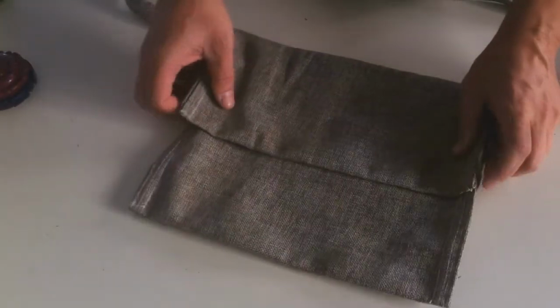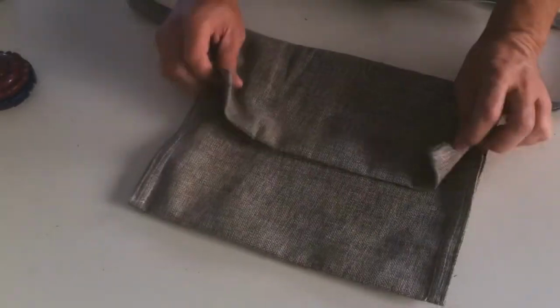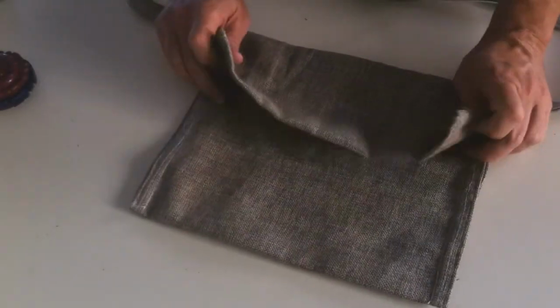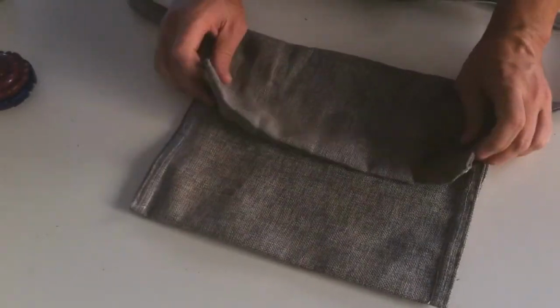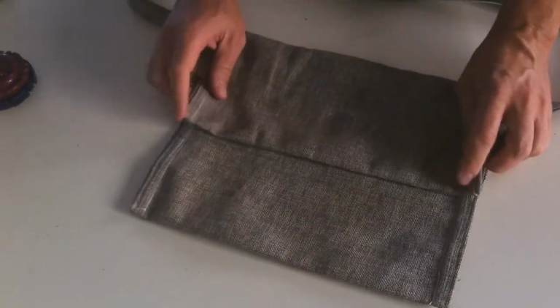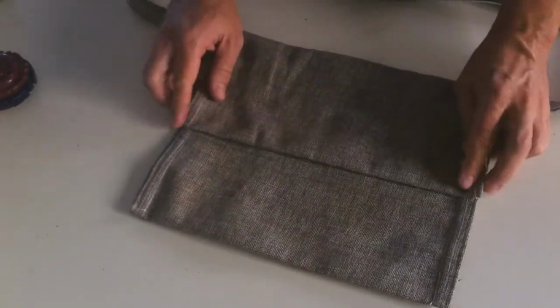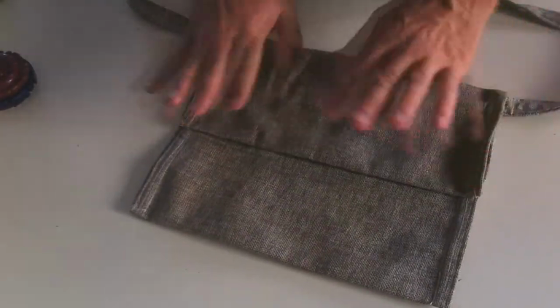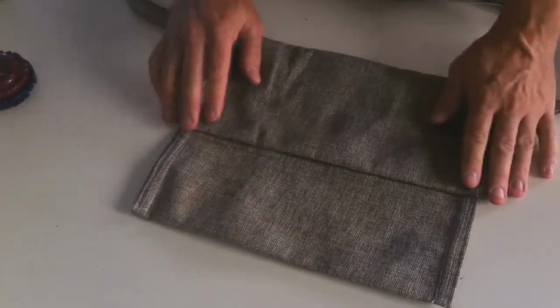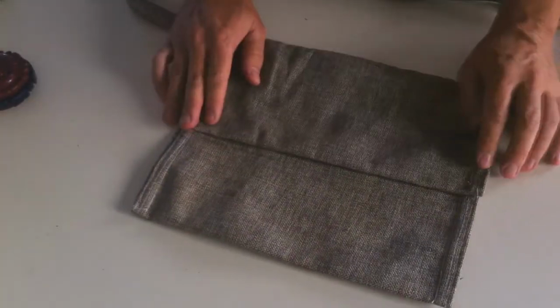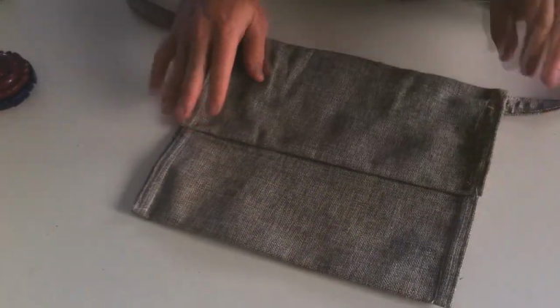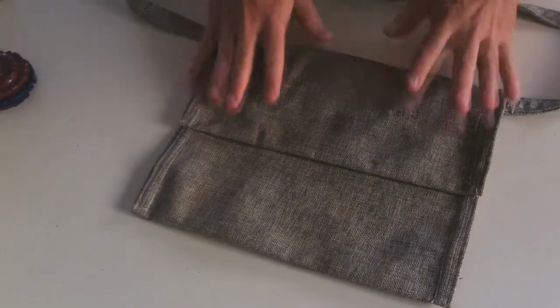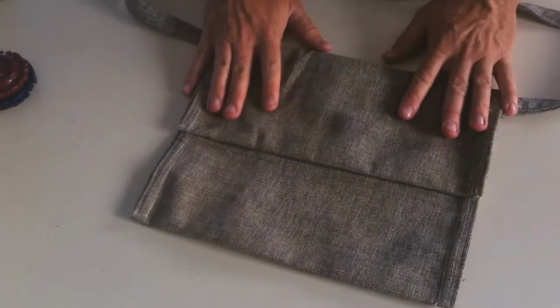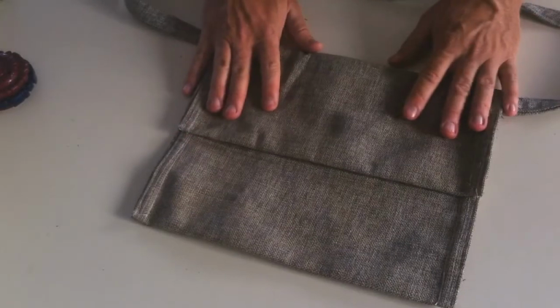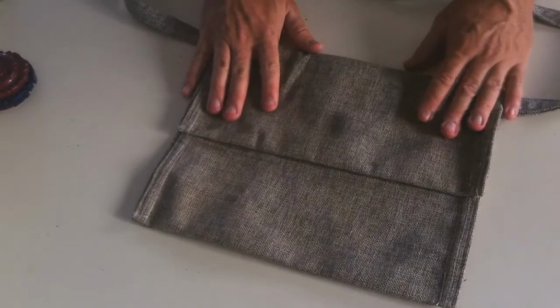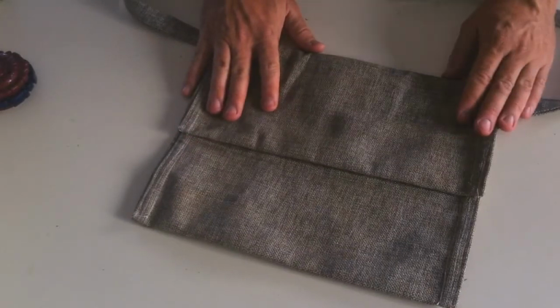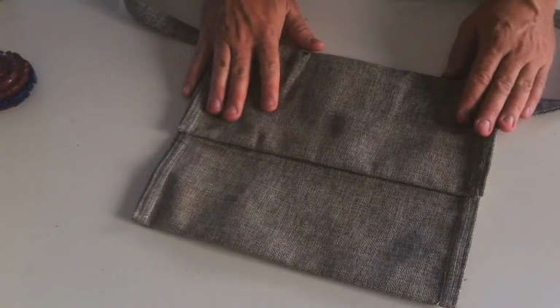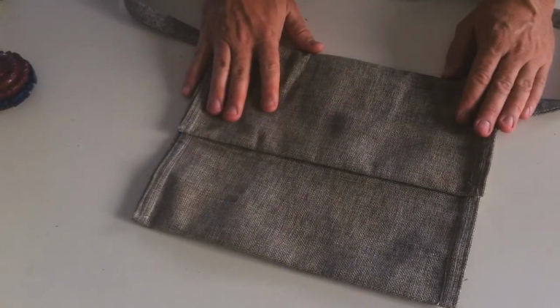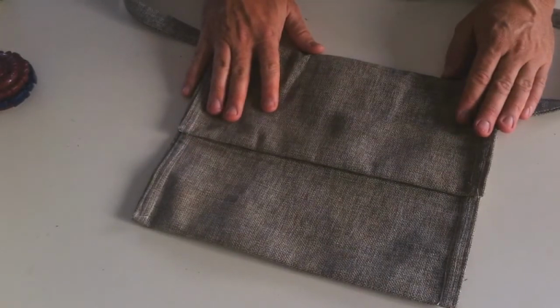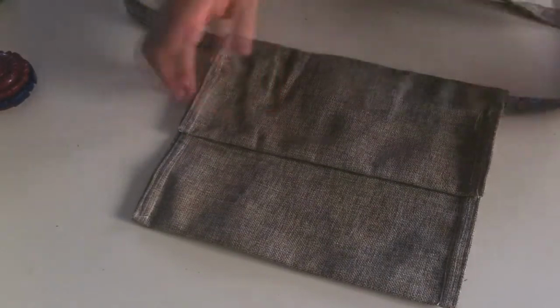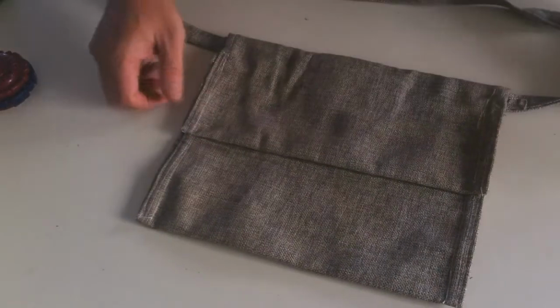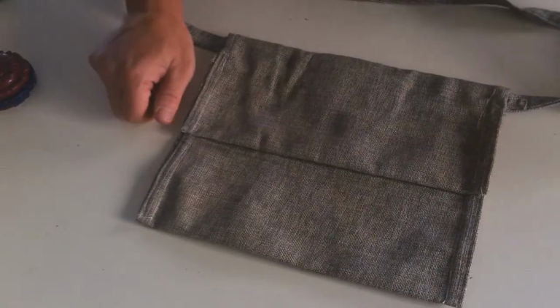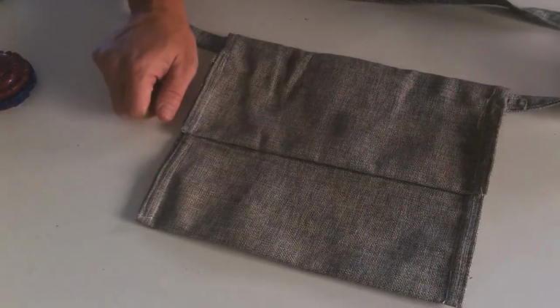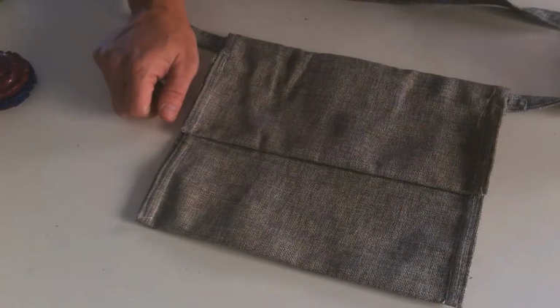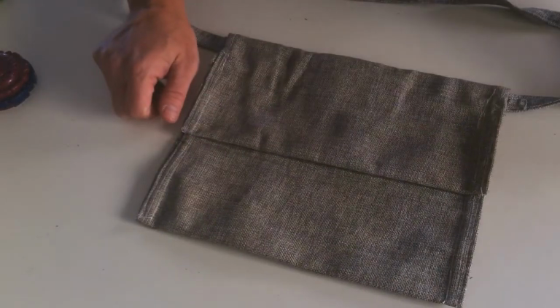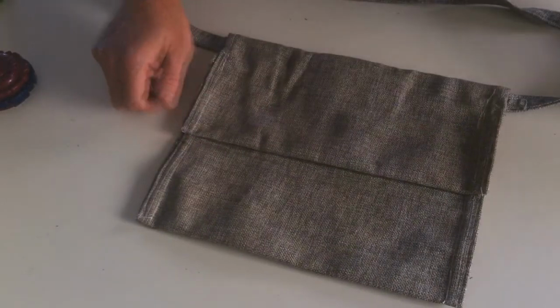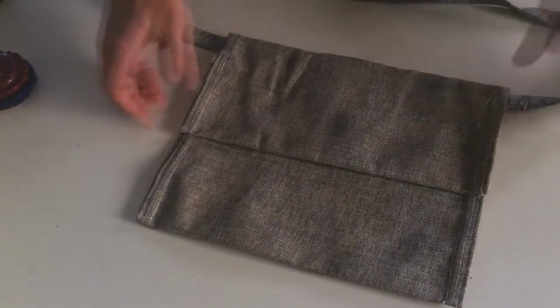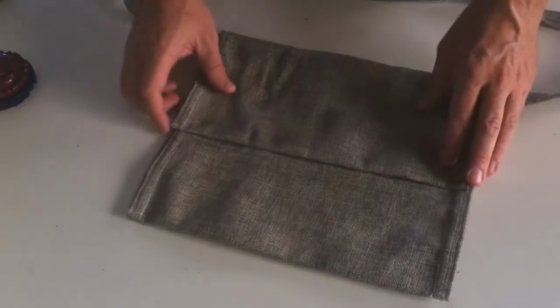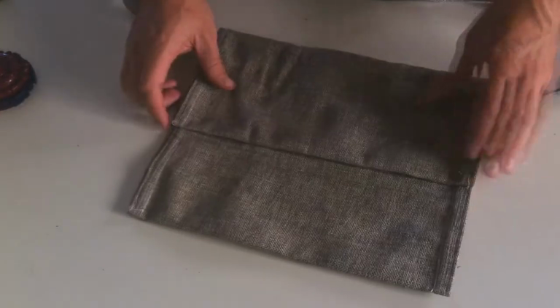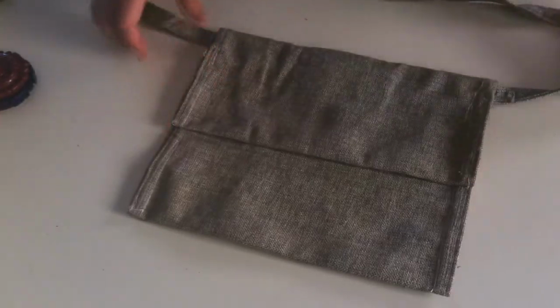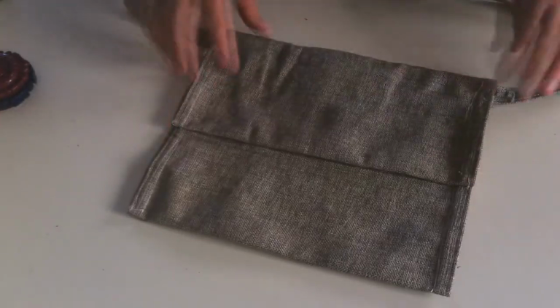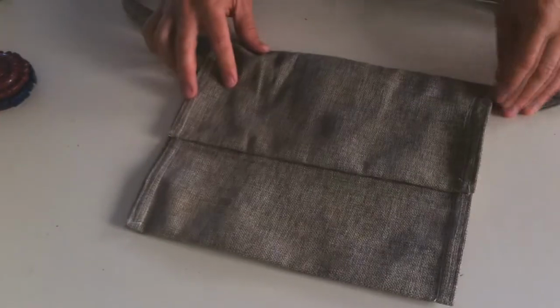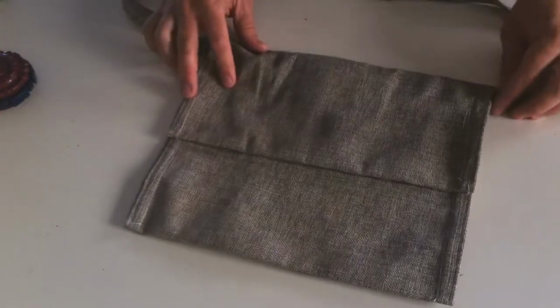I hope you understood from the demonstration how I made this sack. Now I'm going to show you how it looks like when I carry it.